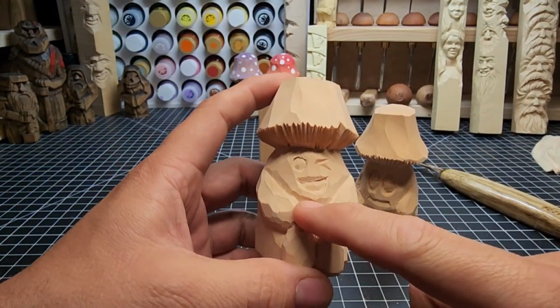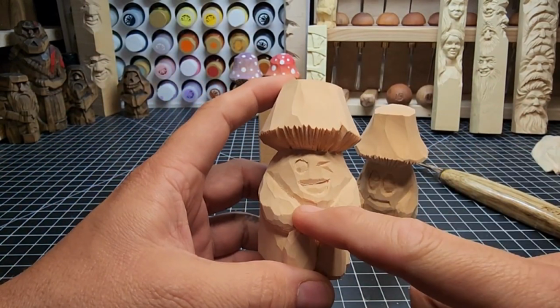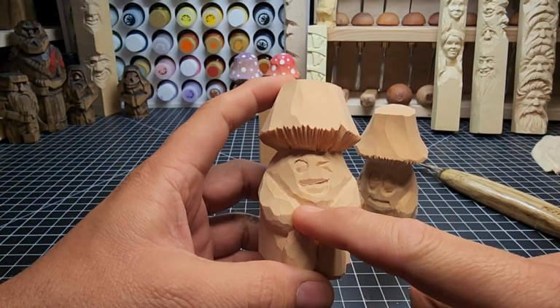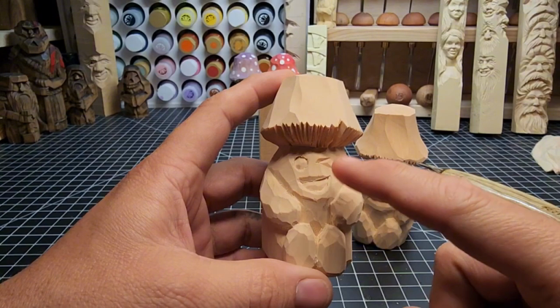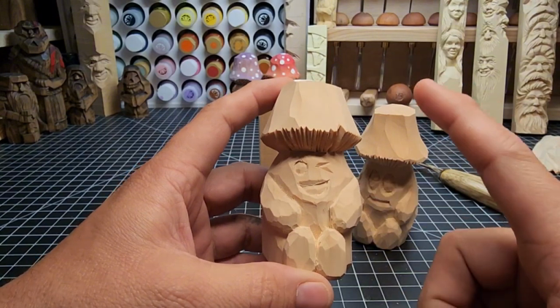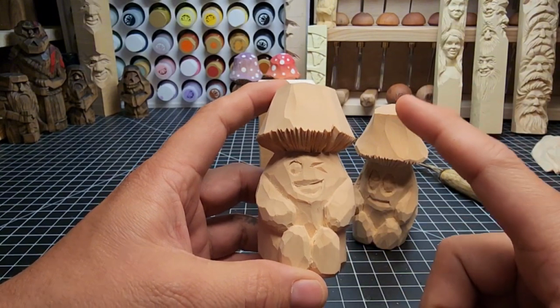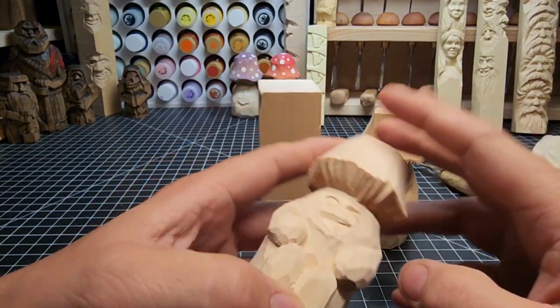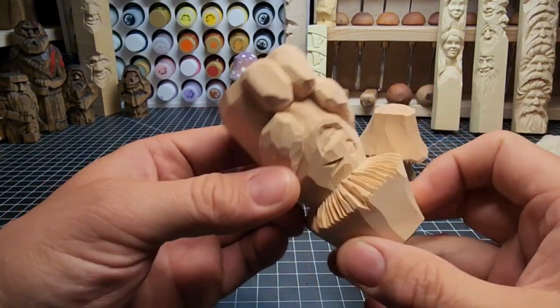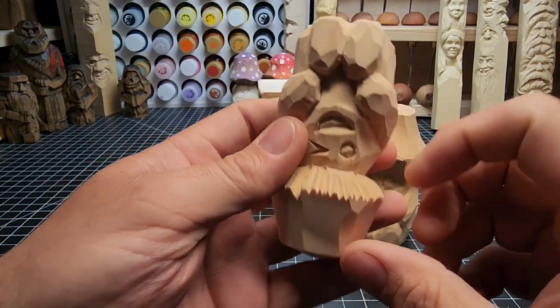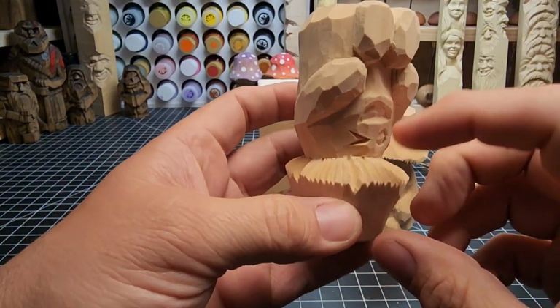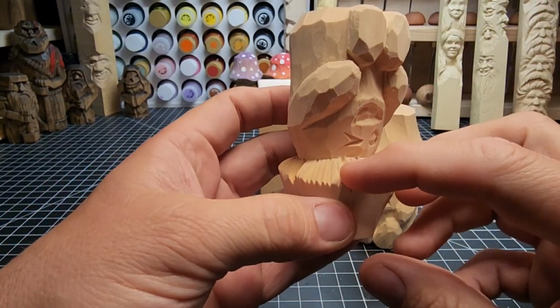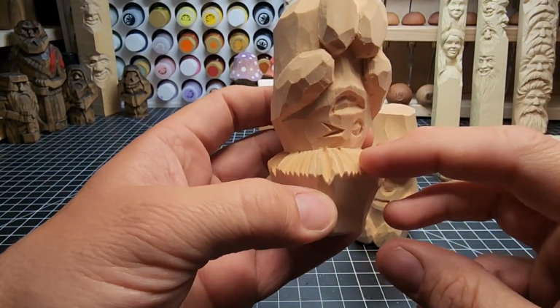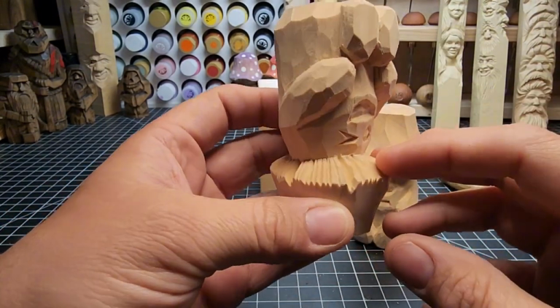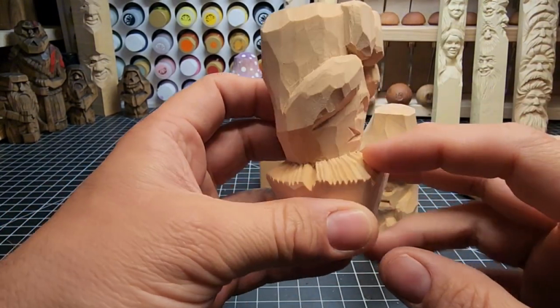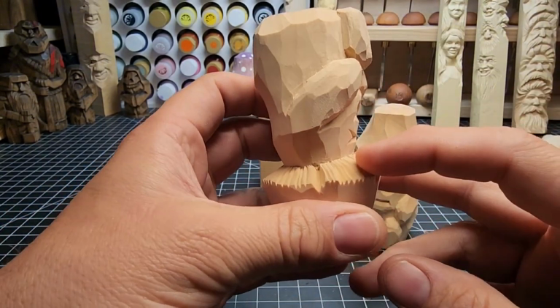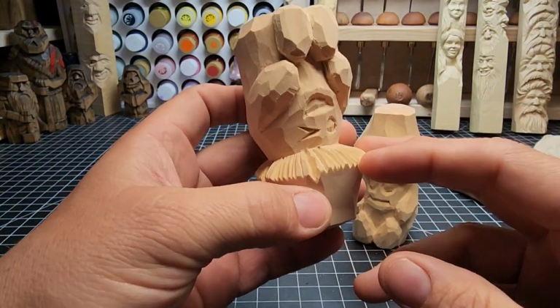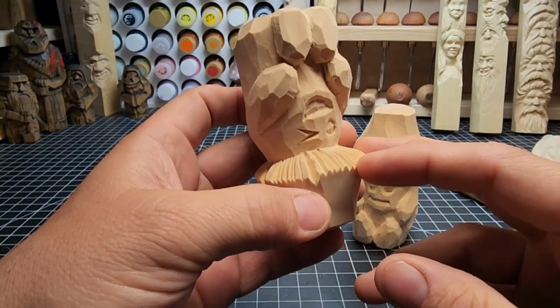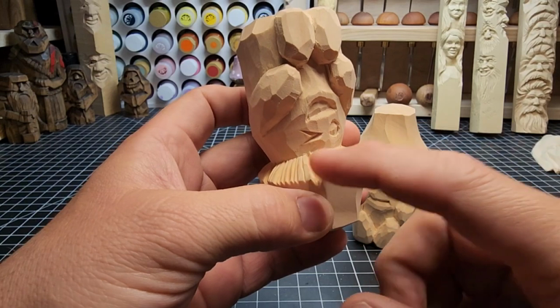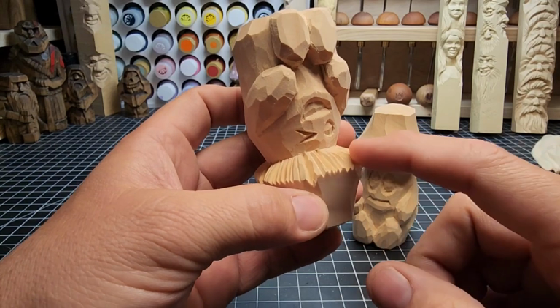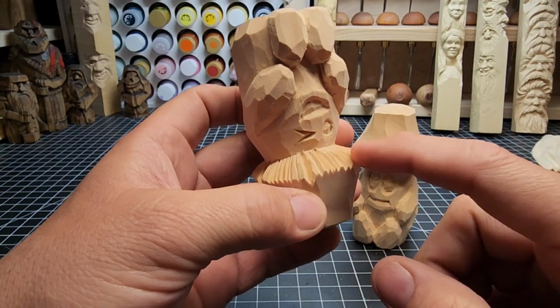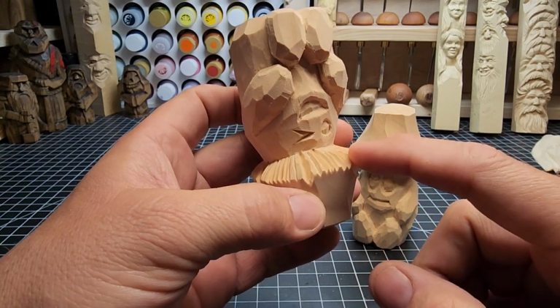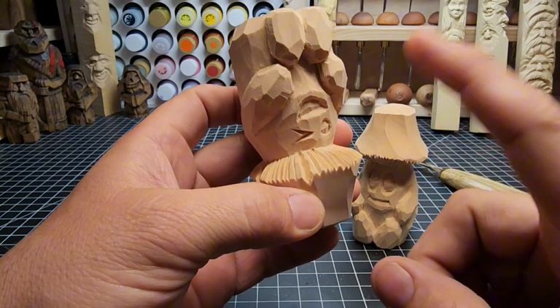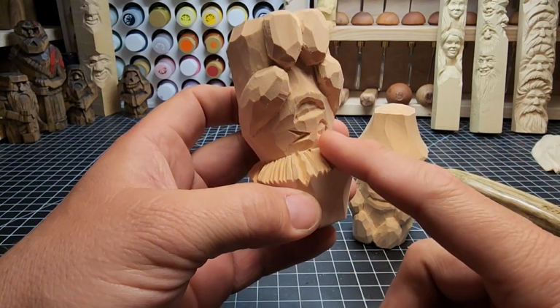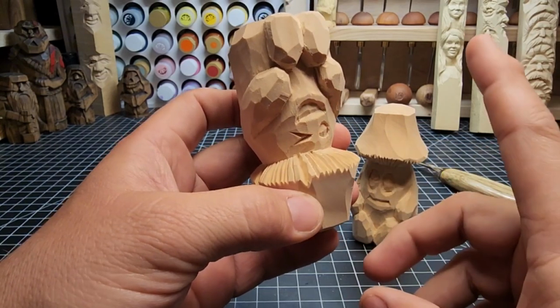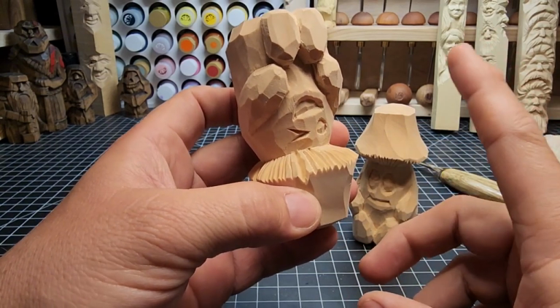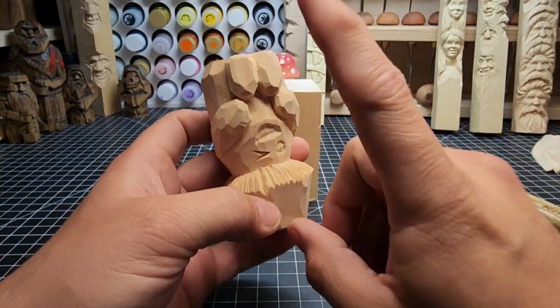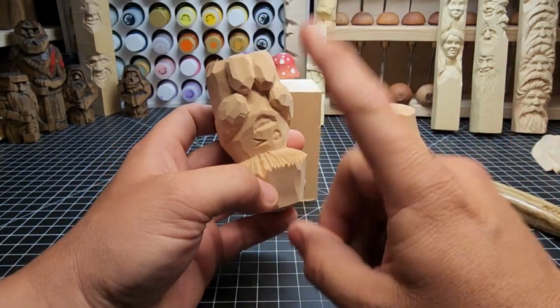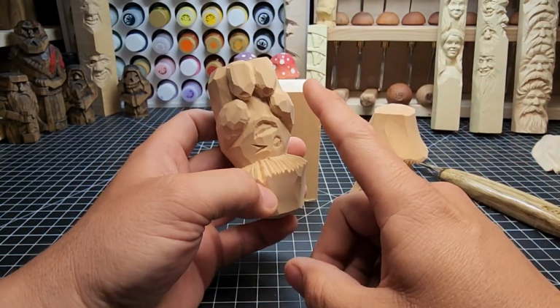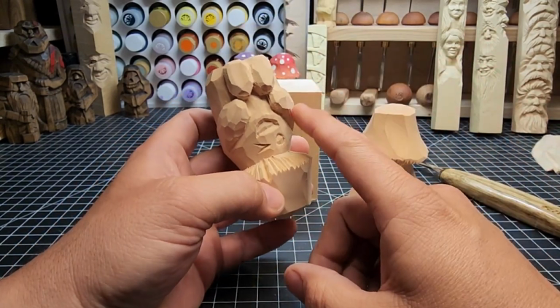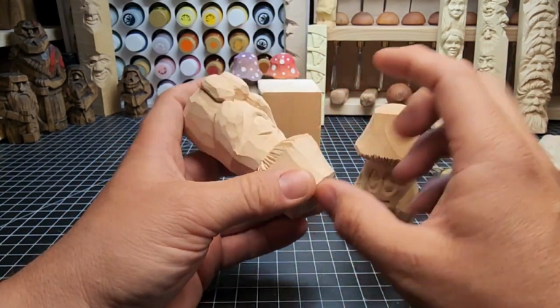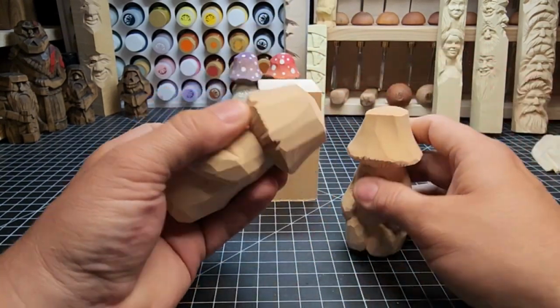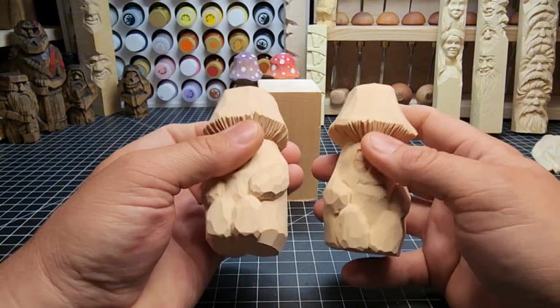I really like the fat little arms and the face — the wink on this guy. I'll show you how to do the gills with a knife, but it is a lot faster with the V-tool. I'll show you how to do it both ways so you have an option.